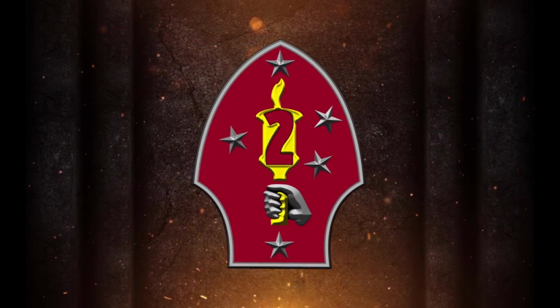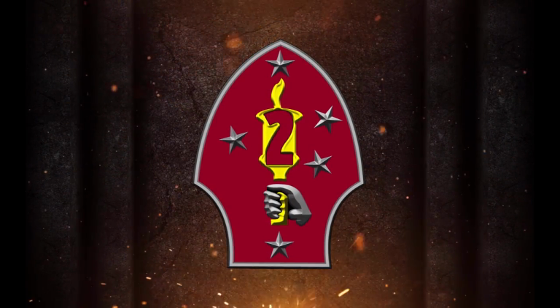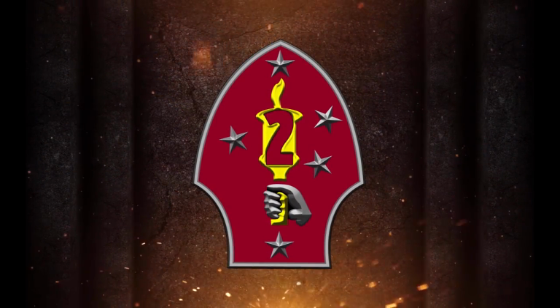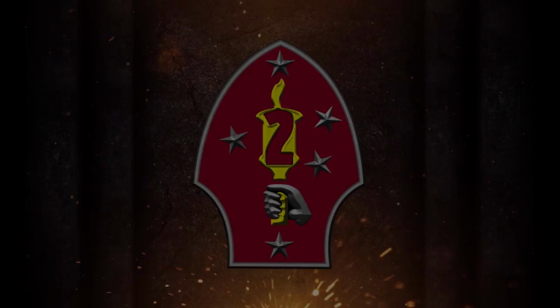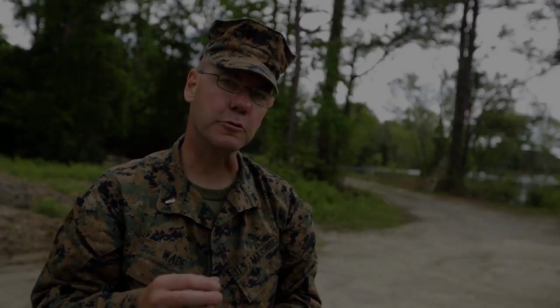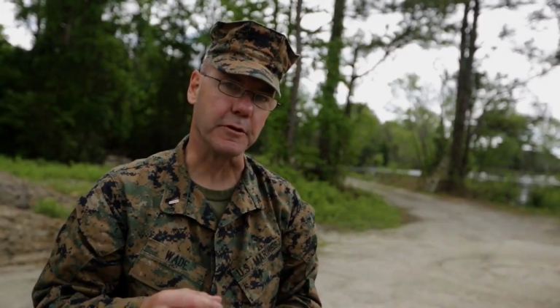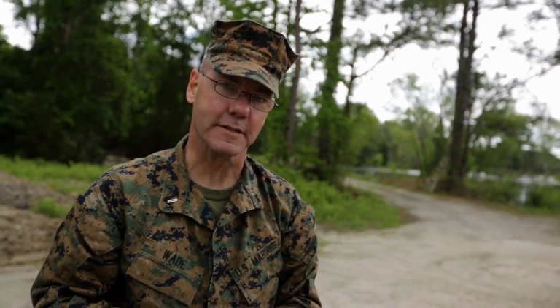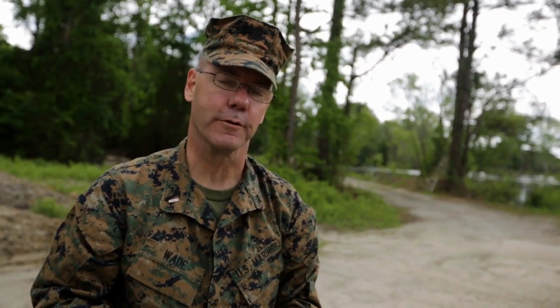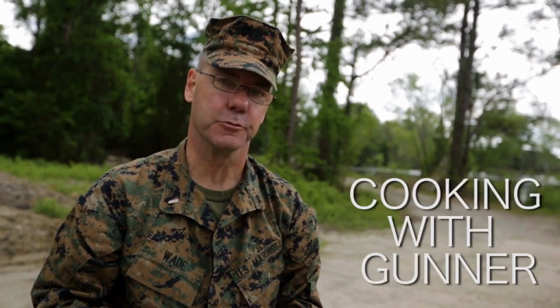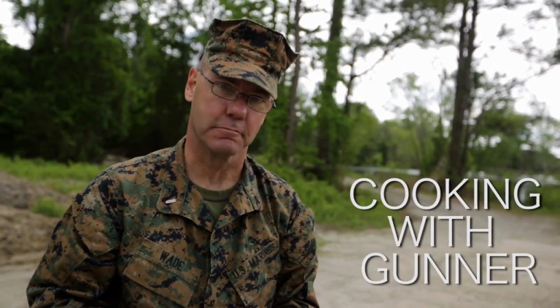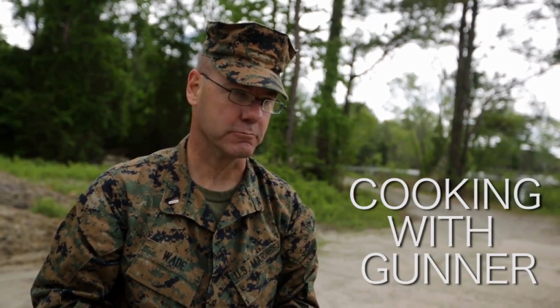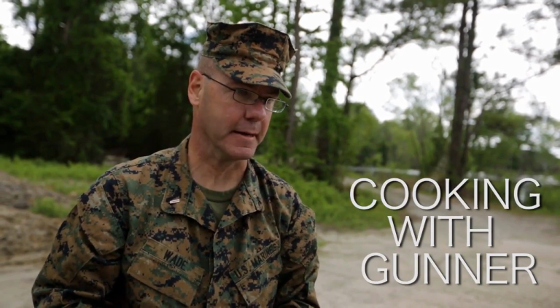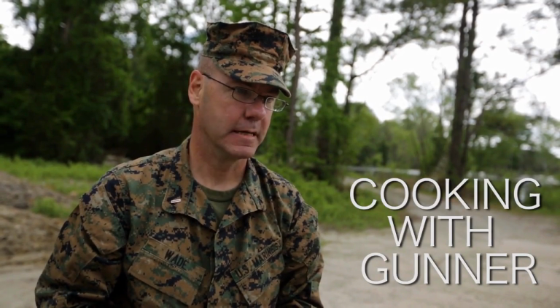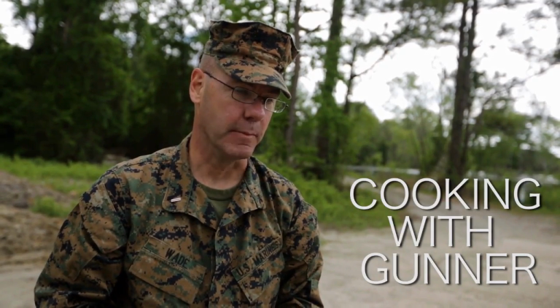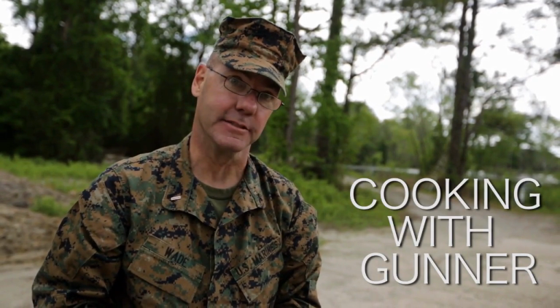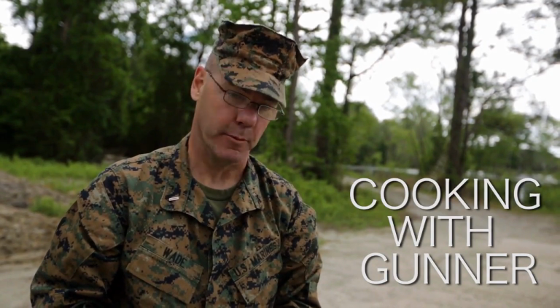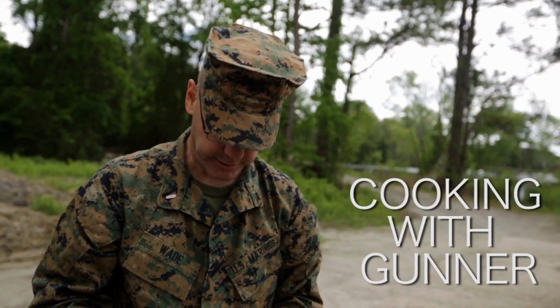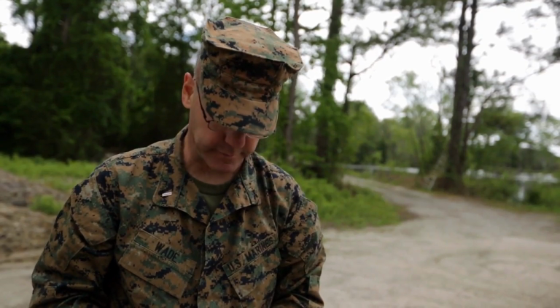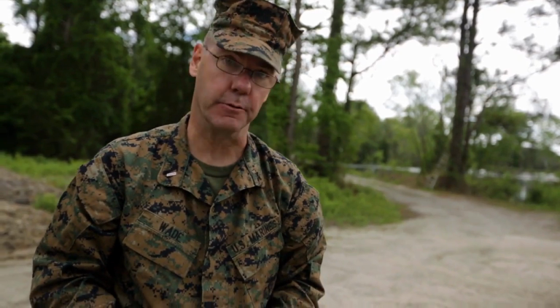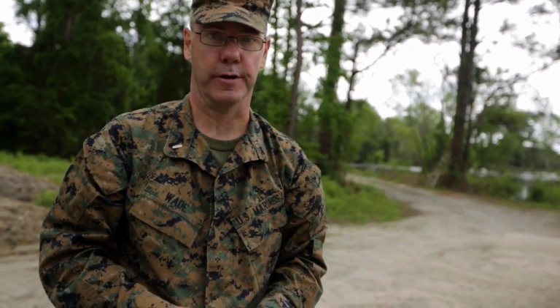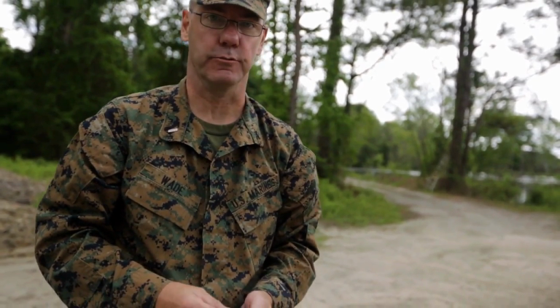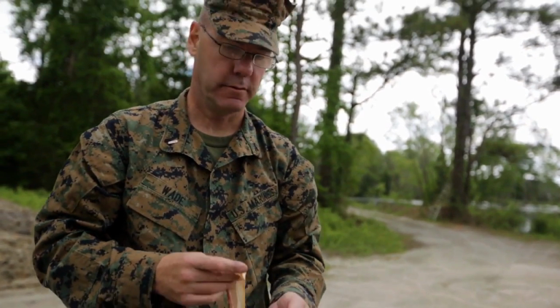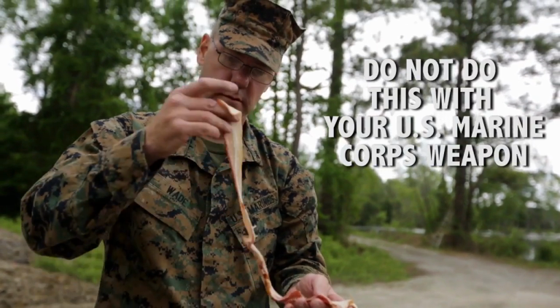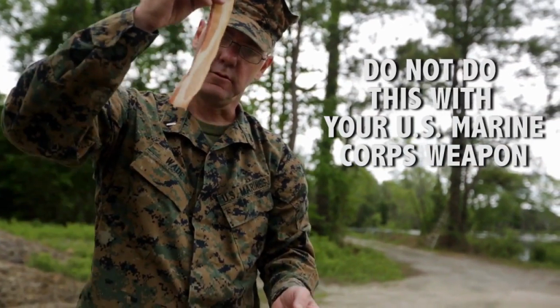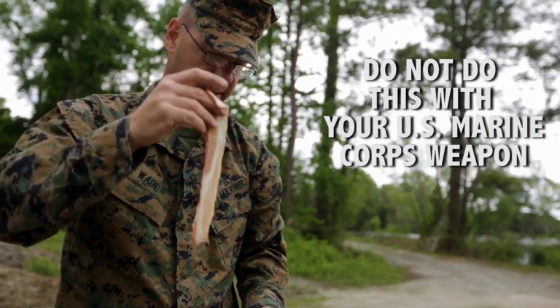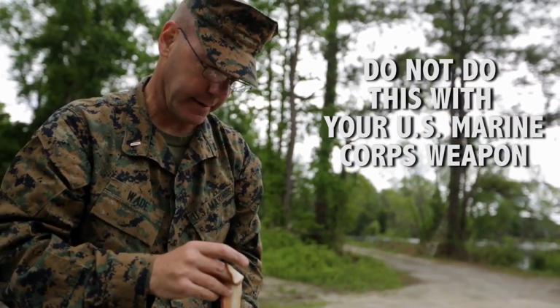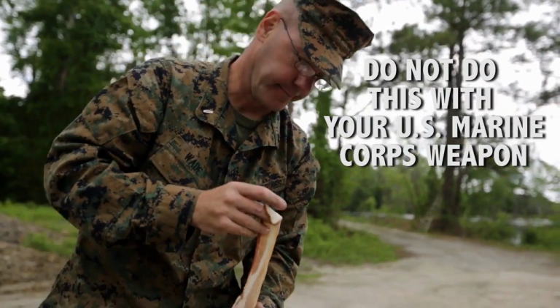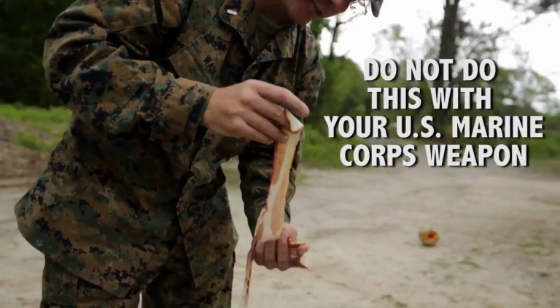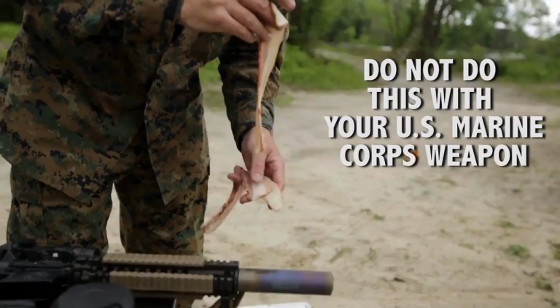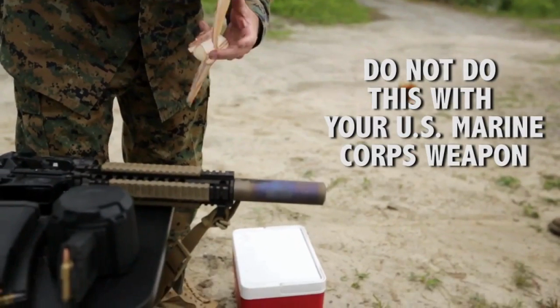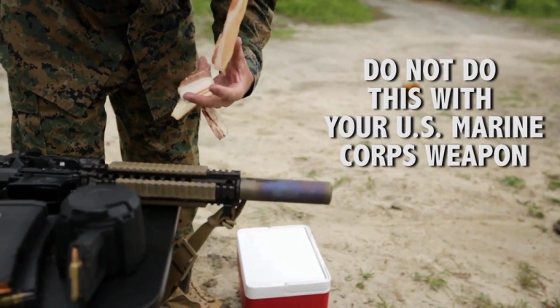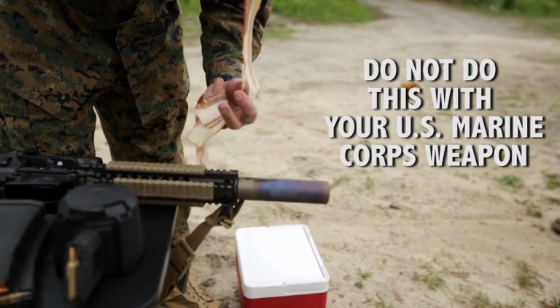All right, Marines, just to be clear — don't do this with your U.S. Marine Corps issue rifle. I don't recommend it, you might get in some trouble. But this rifle is not a U.S. Marine Corps issue rifle. So we're going to cook some bacon on it, just to show you how hot your suppressor can get.